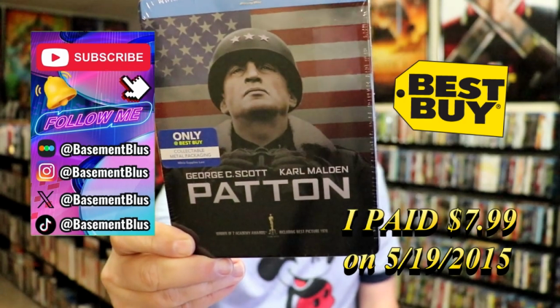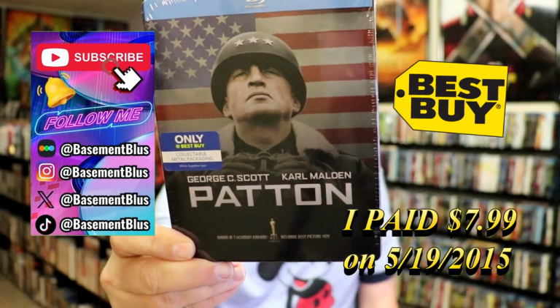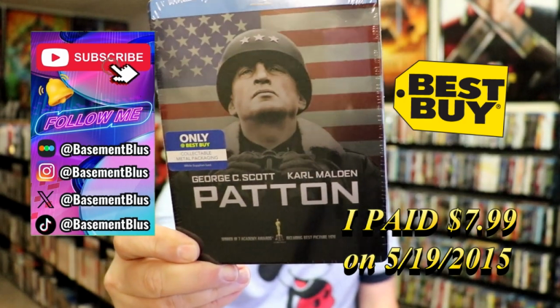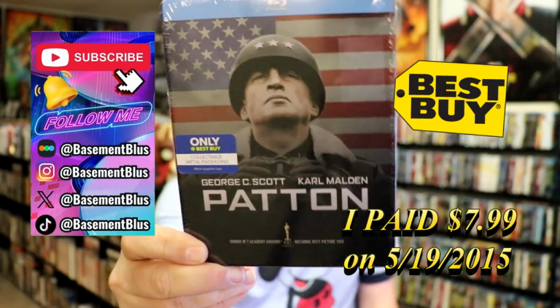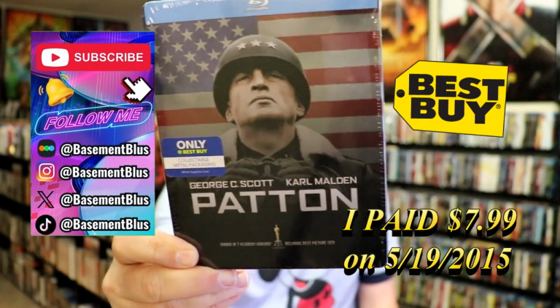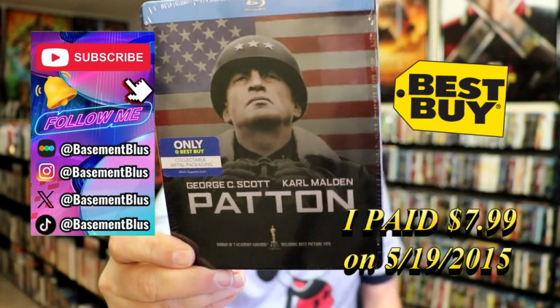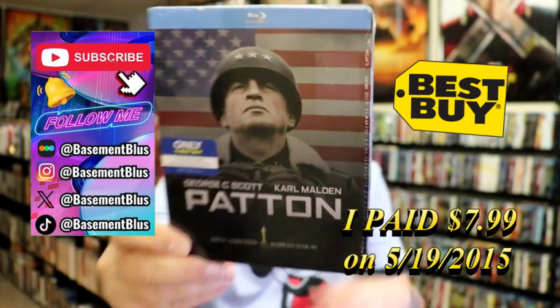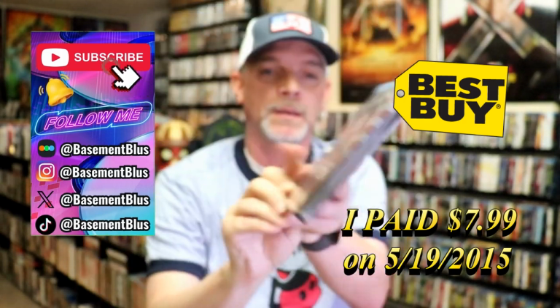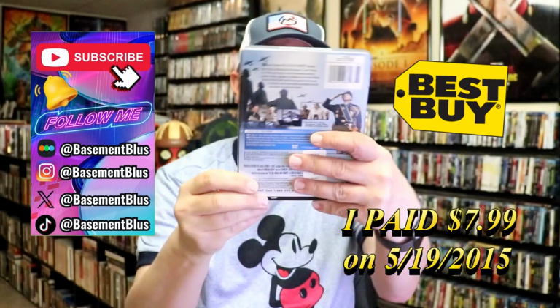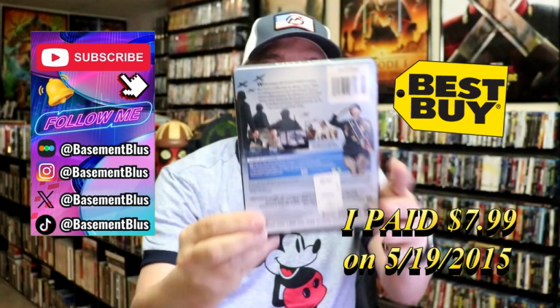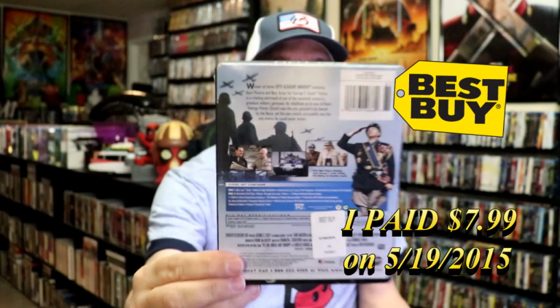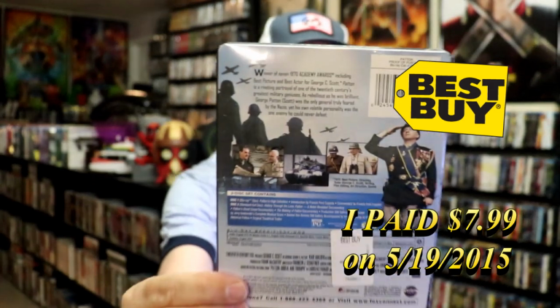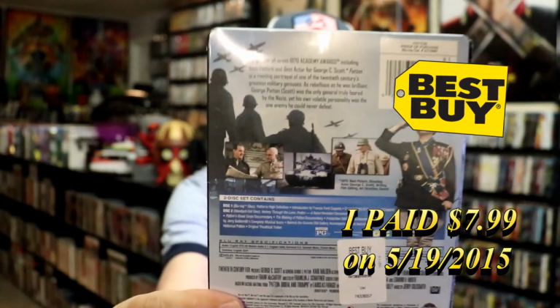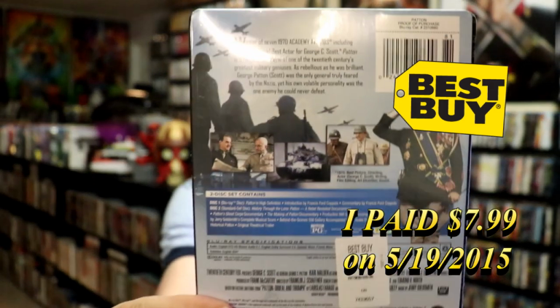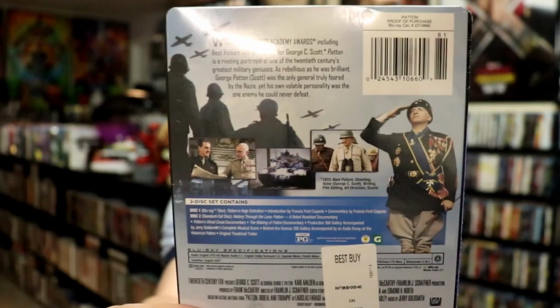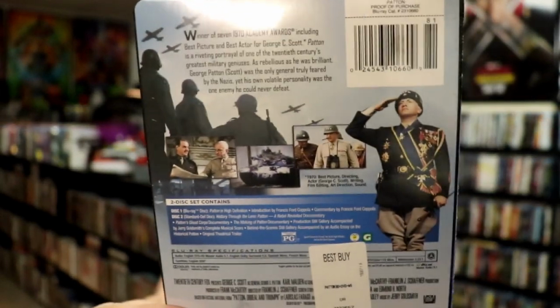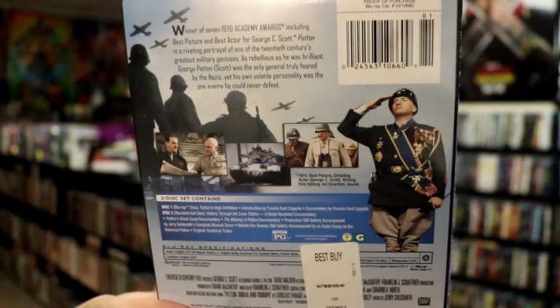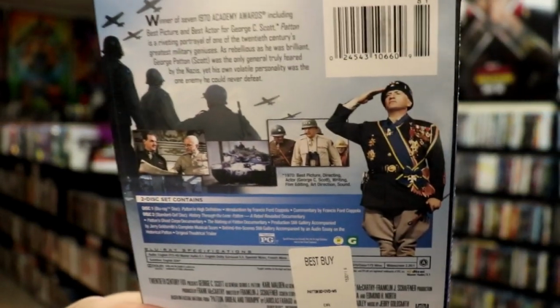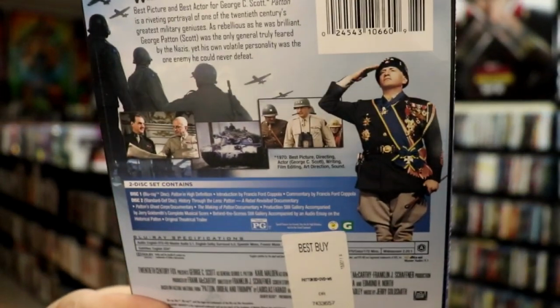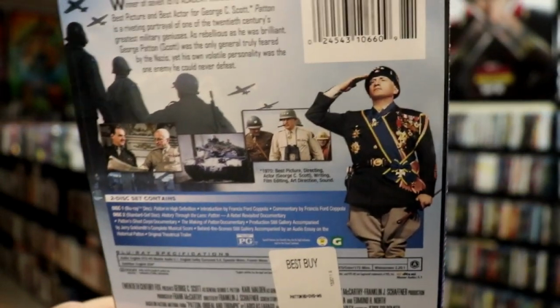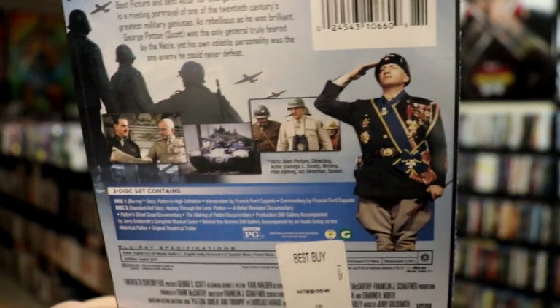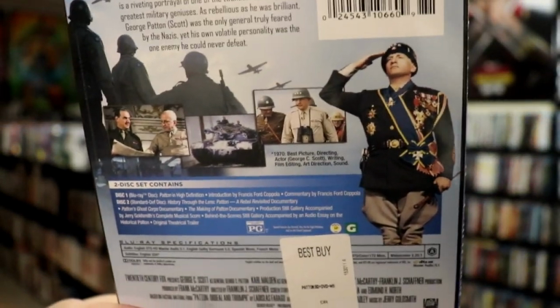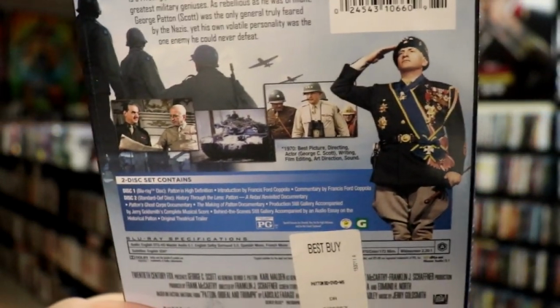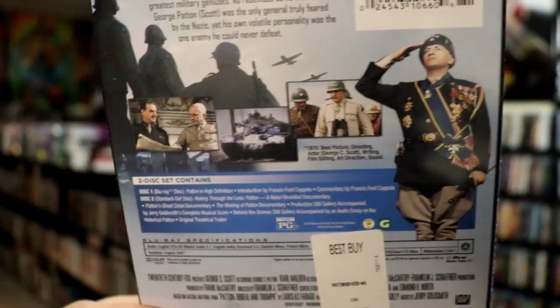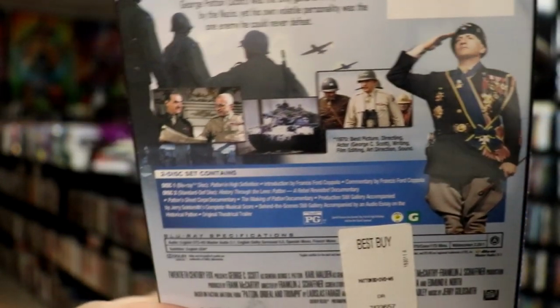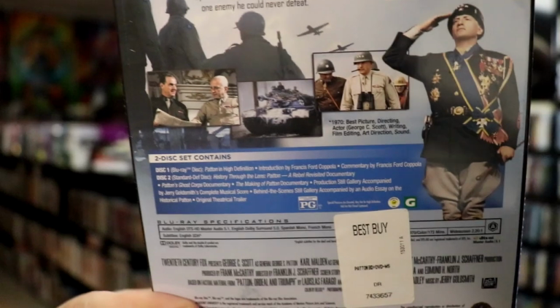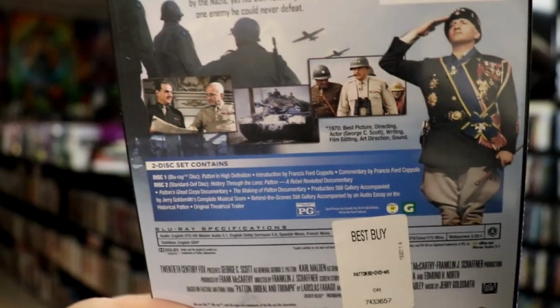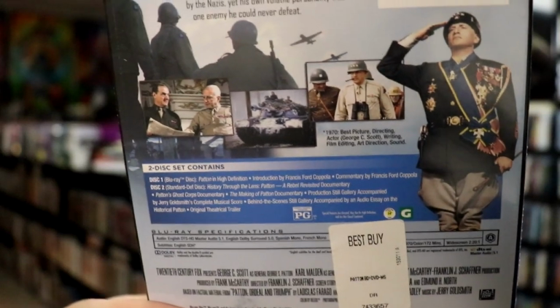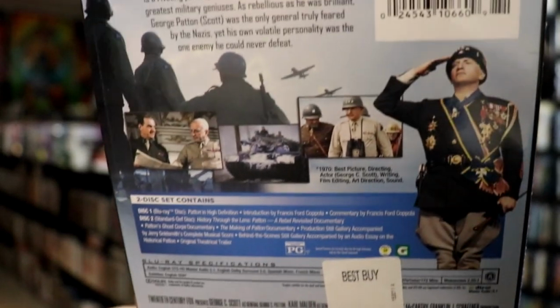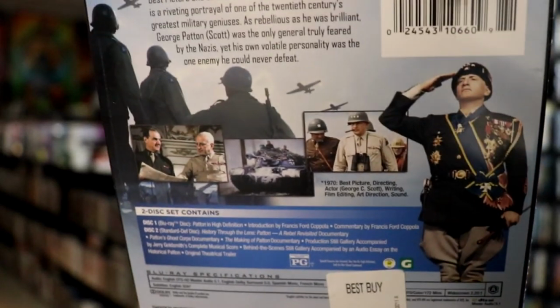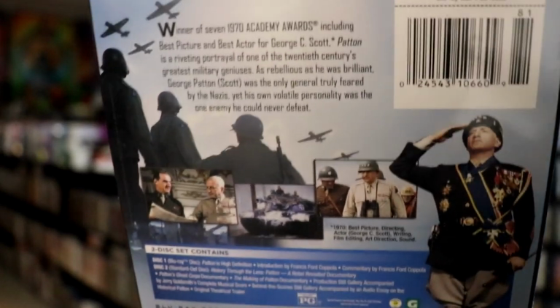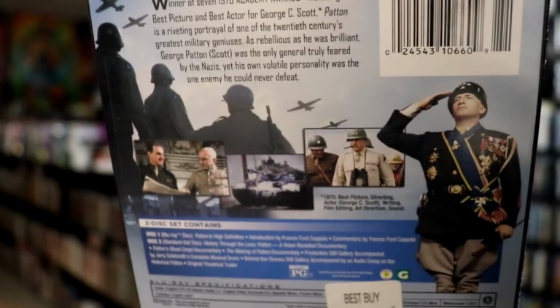Here's the front, and here's the back. If you'd like to read up on it, check out all of these bonus features — you can go ahead and pause and do so.